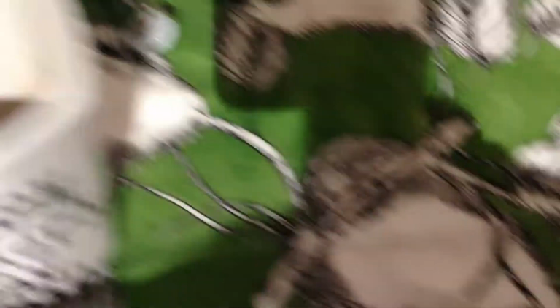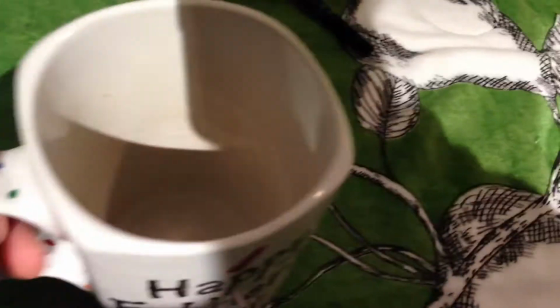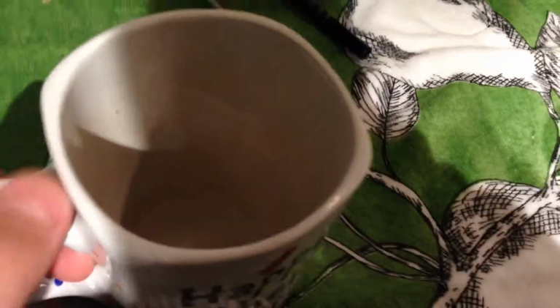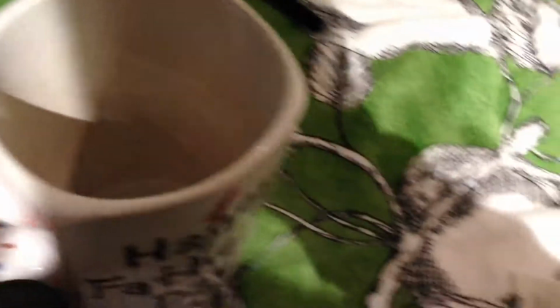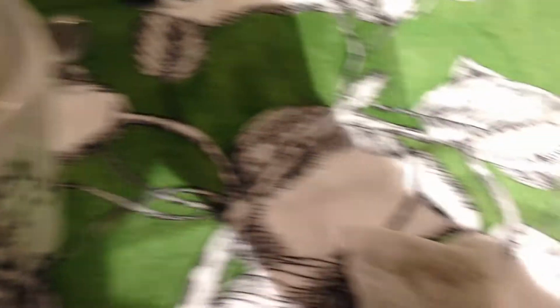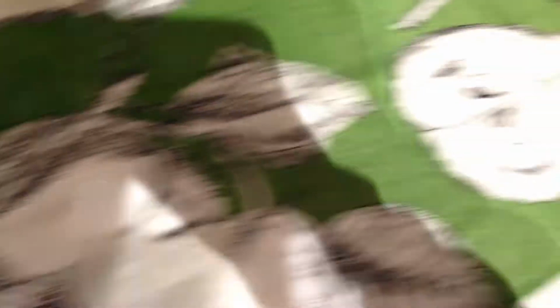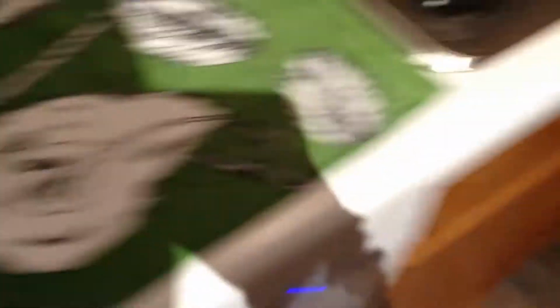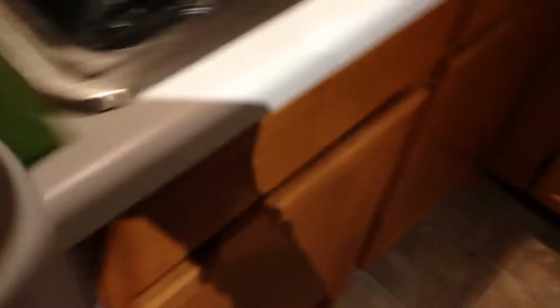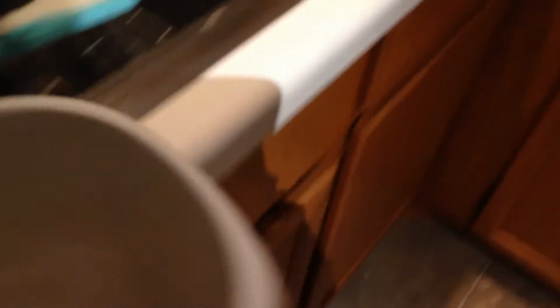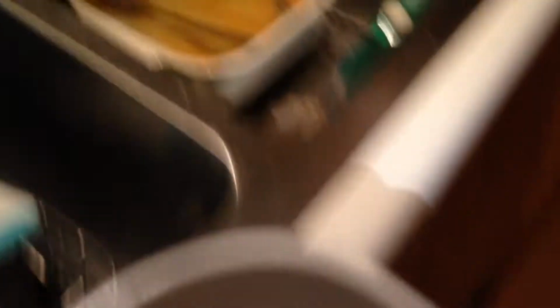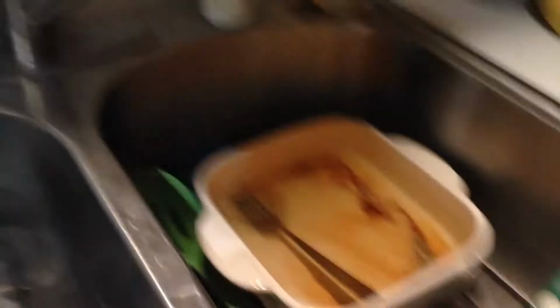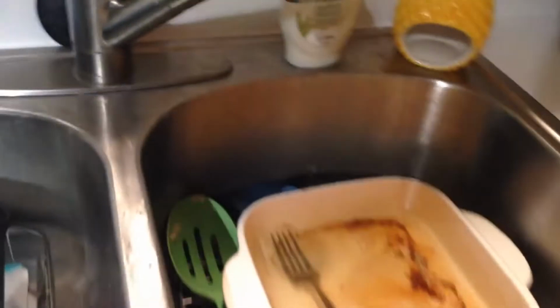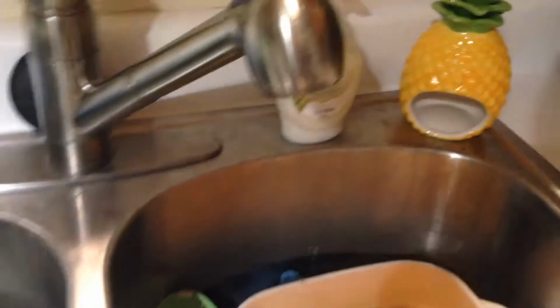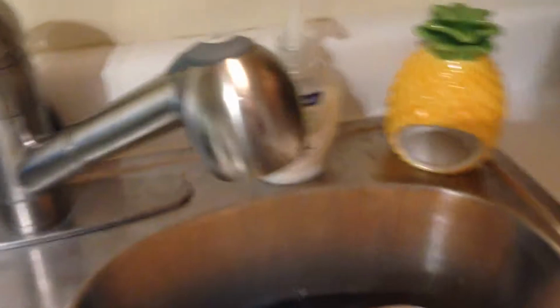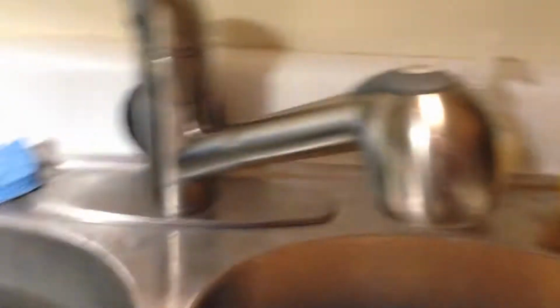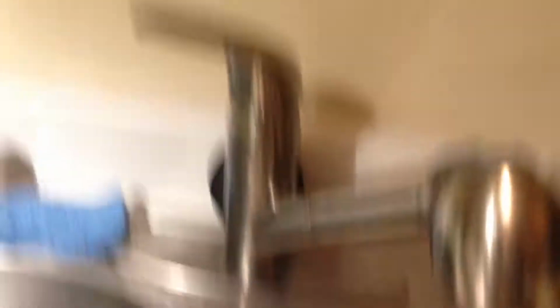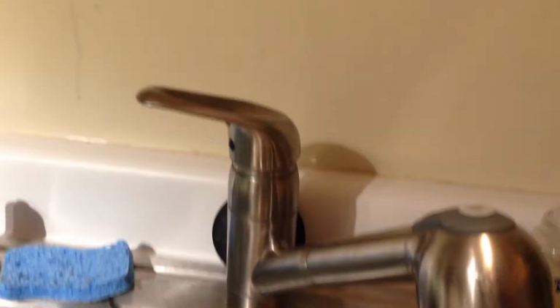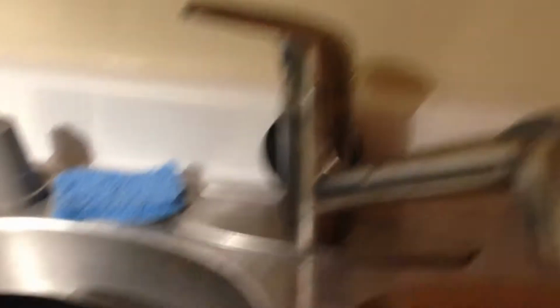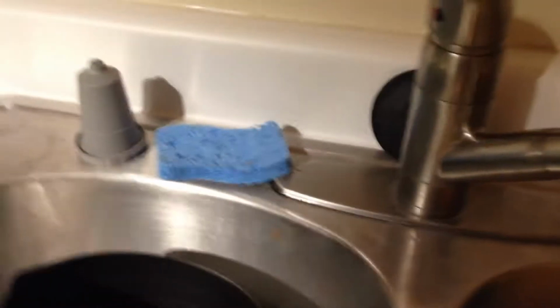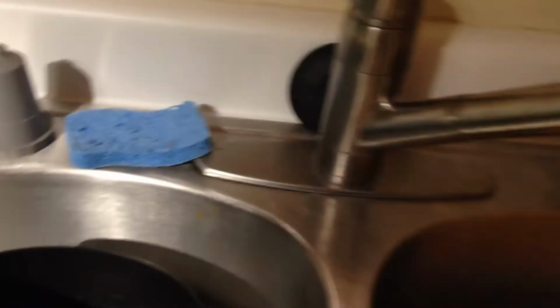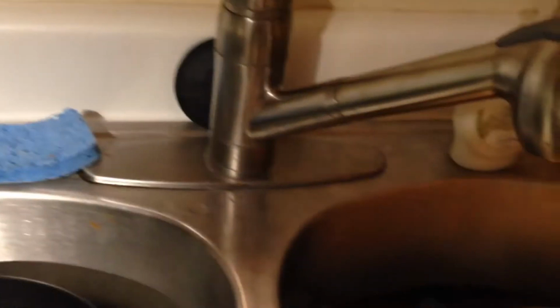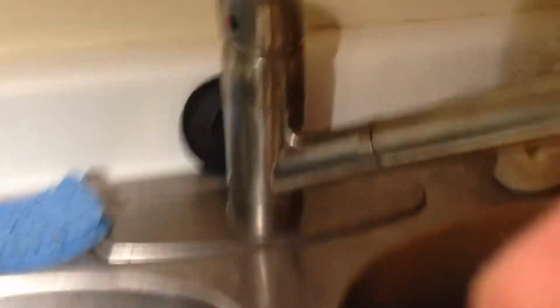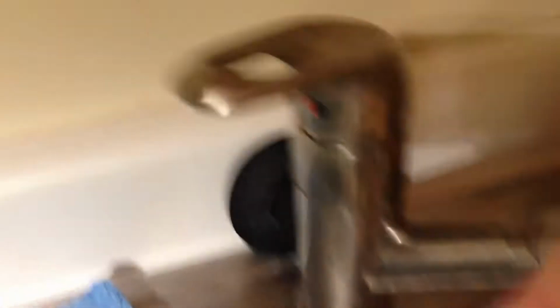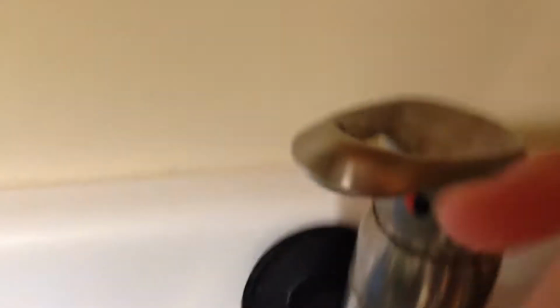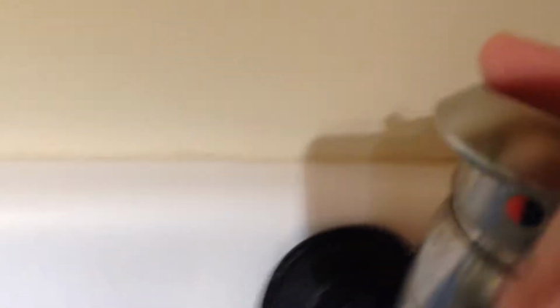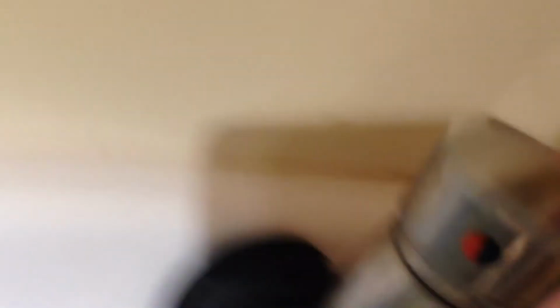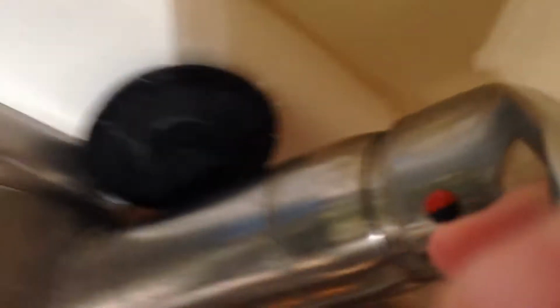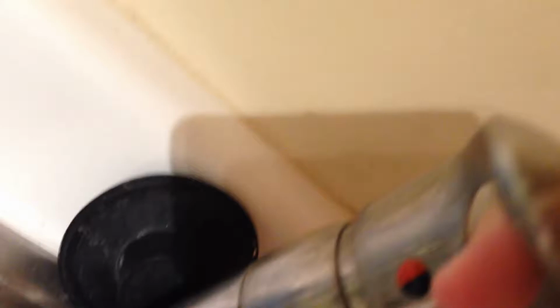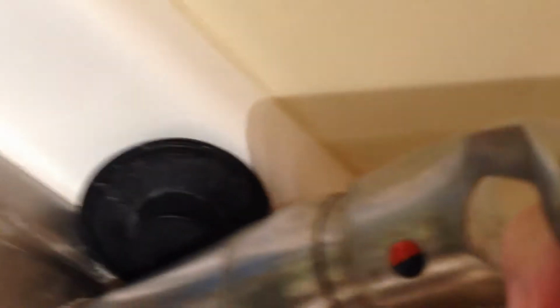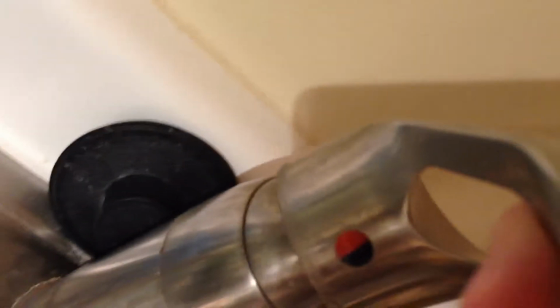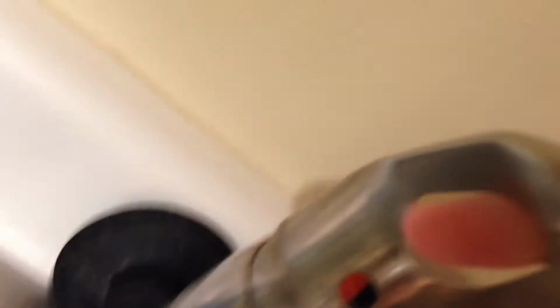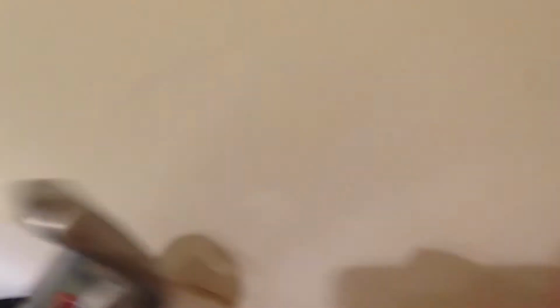First, what you're going to do is take the mug and fill it up with some water. It doesn't matter what temperature the water is, because once you warm it up, it will get done.